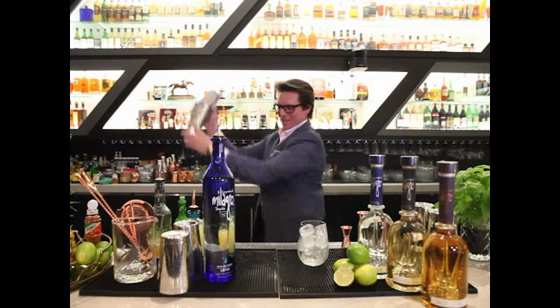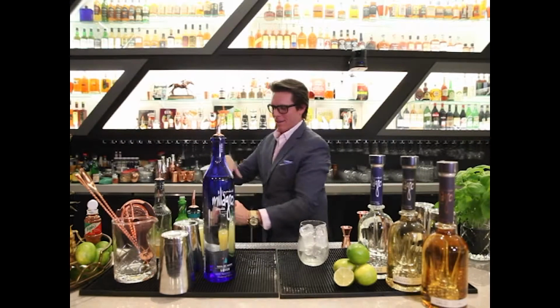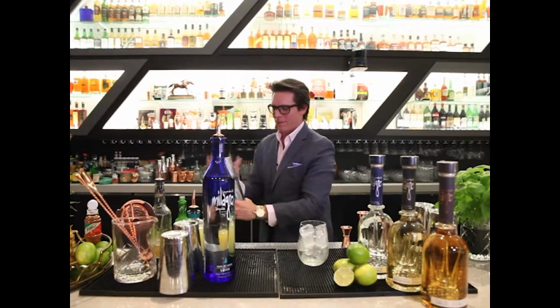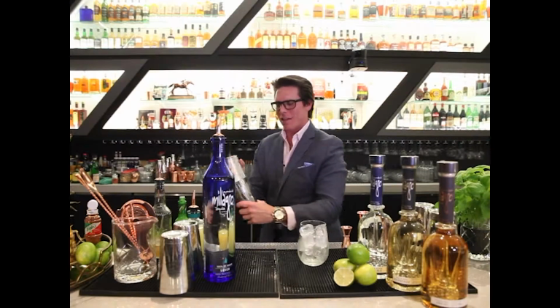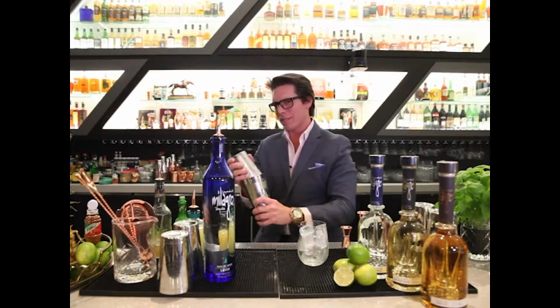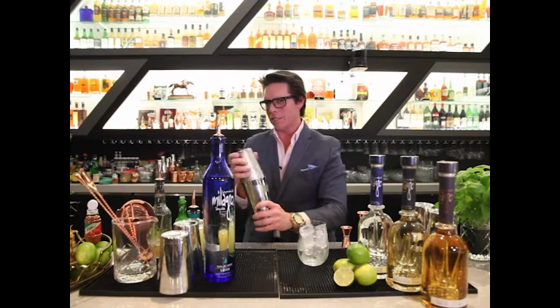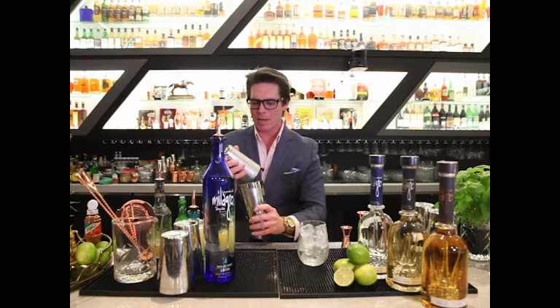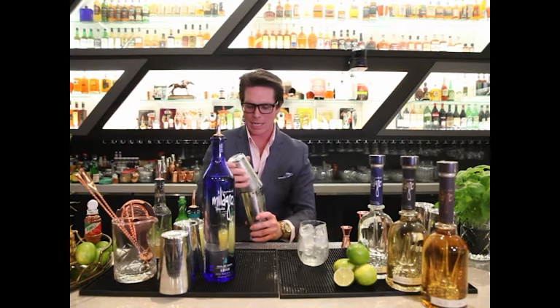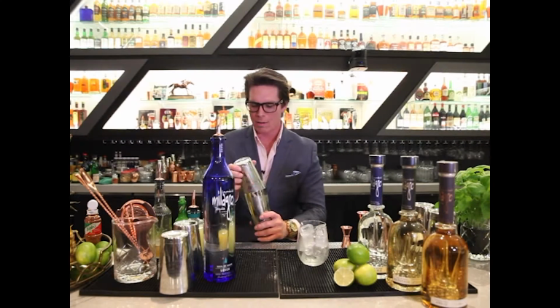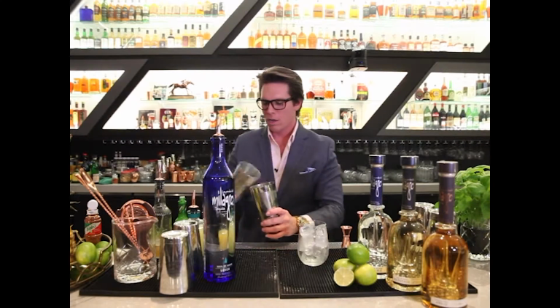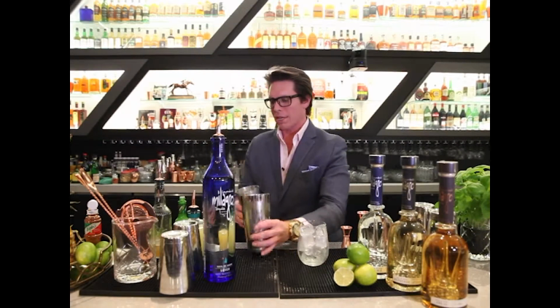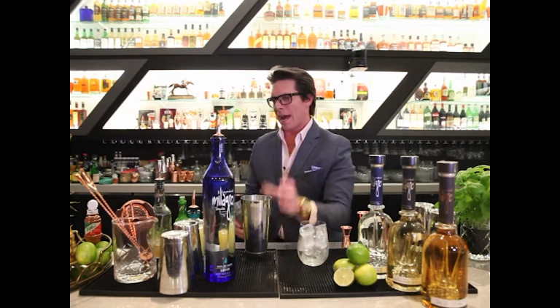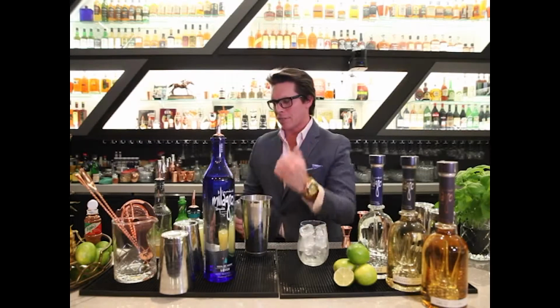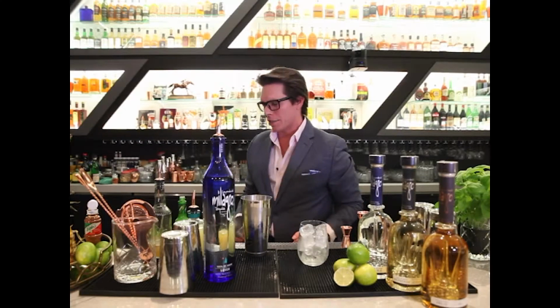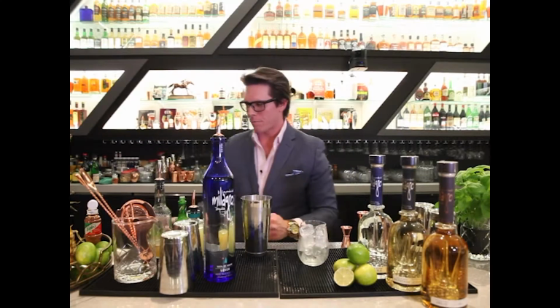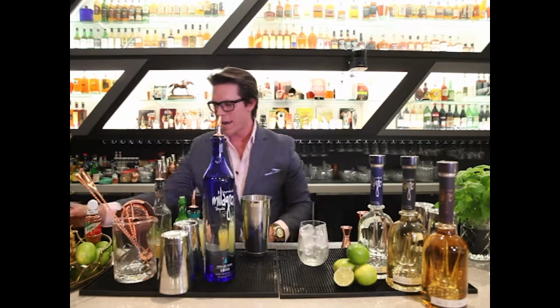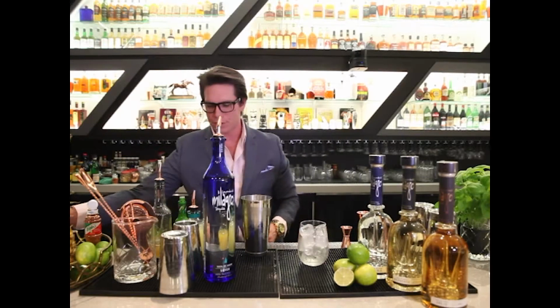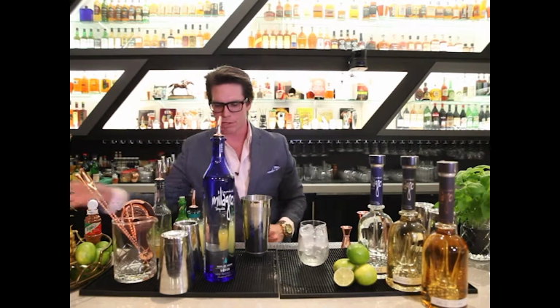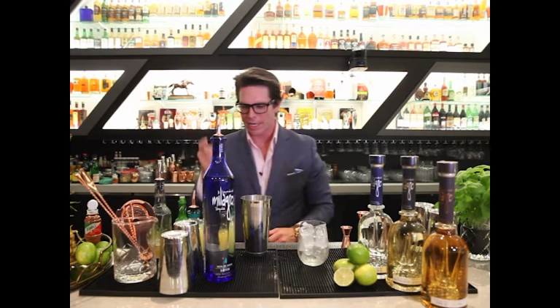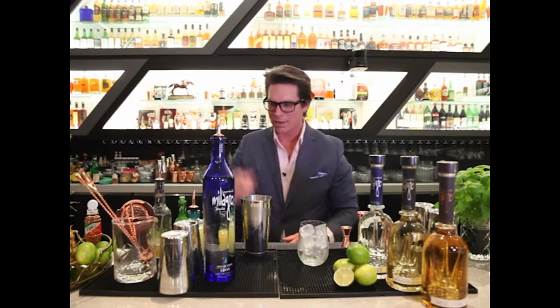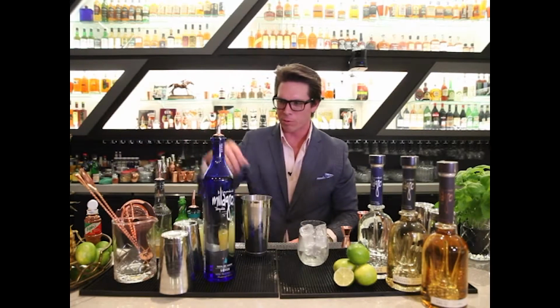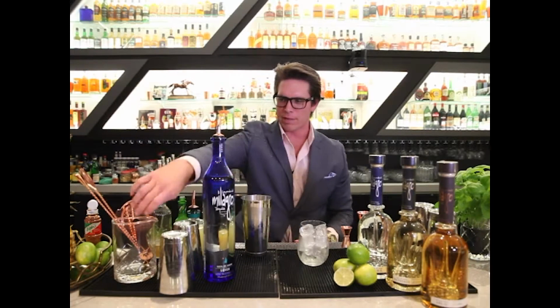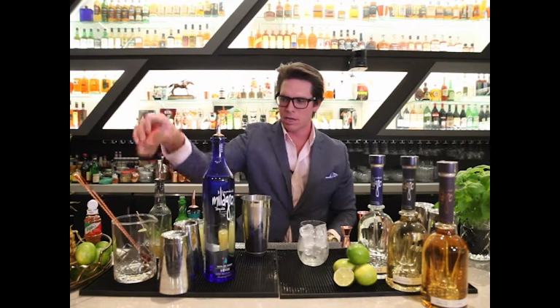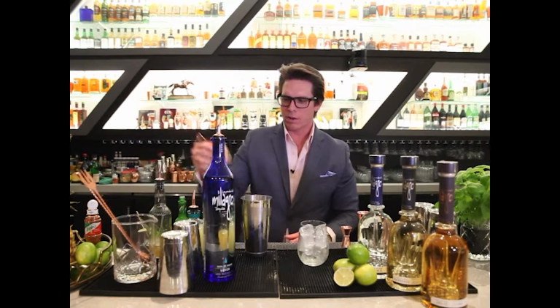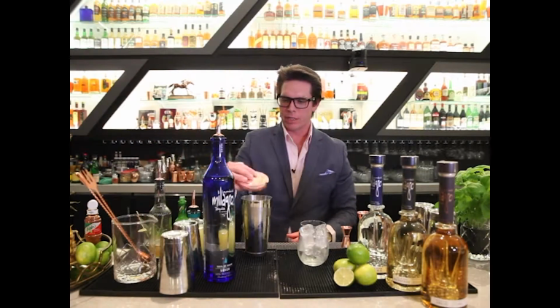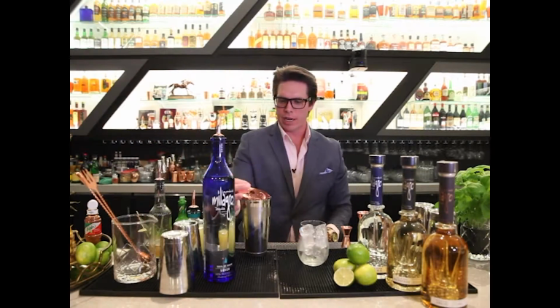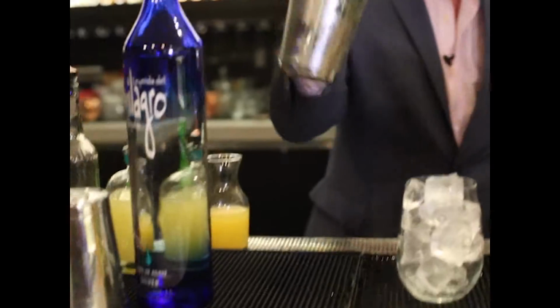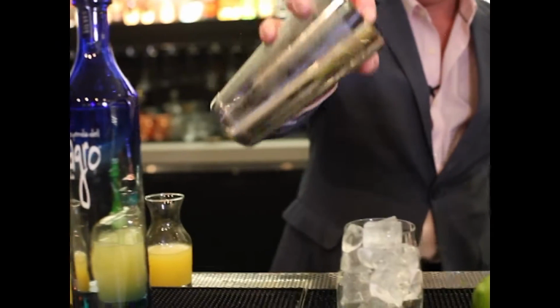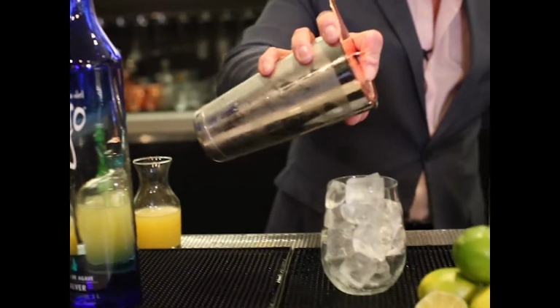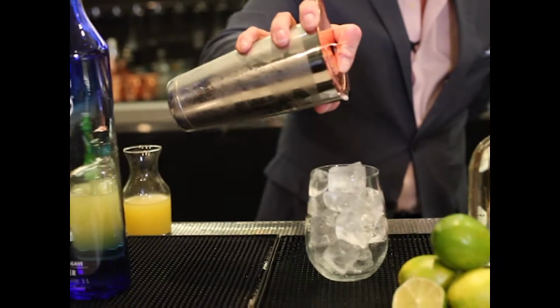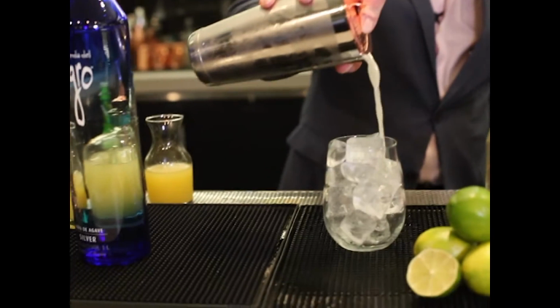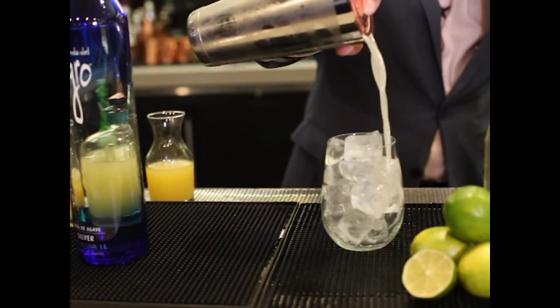You want to give that a really good shake, because again we're looking to capture the texture of pineapple juice, so we're going to get that when we give this a really good shake. We're going to strain off our cocktail here.